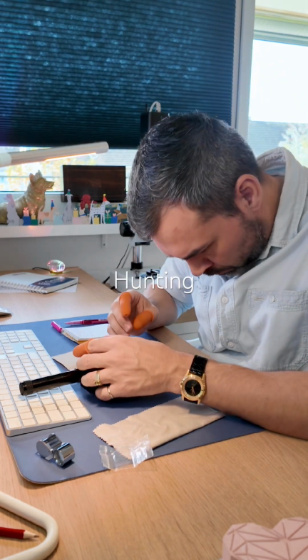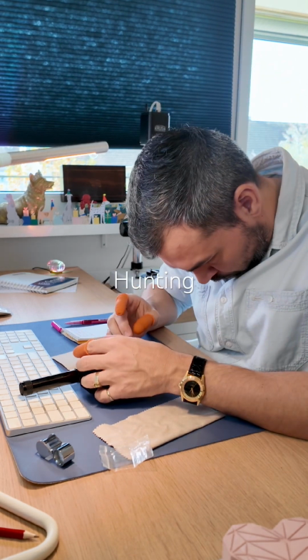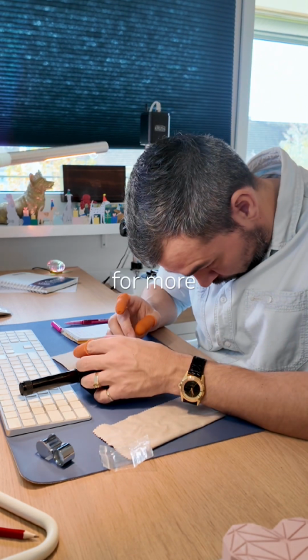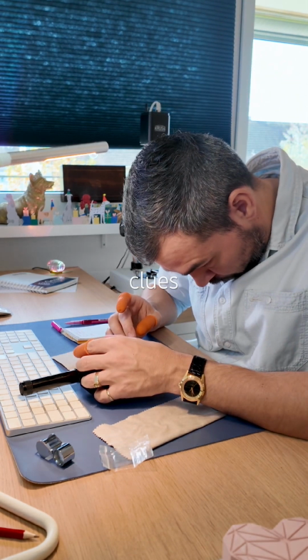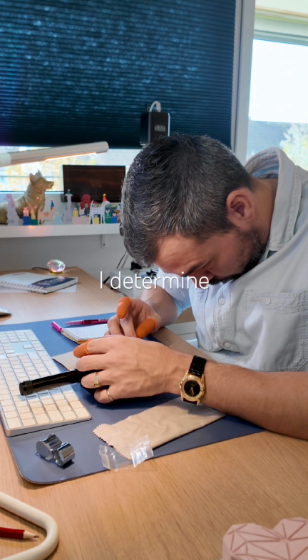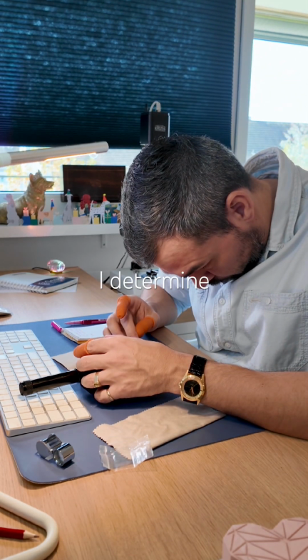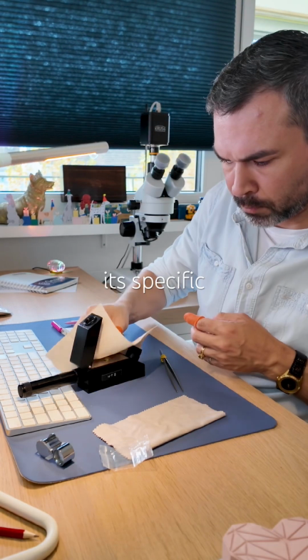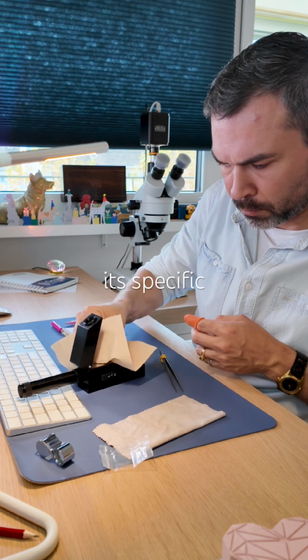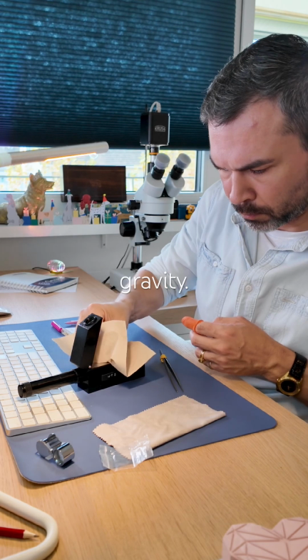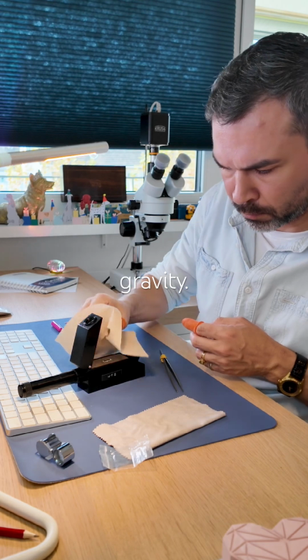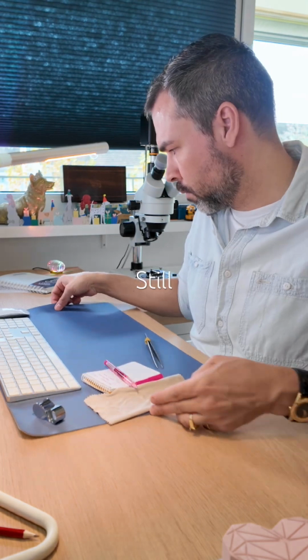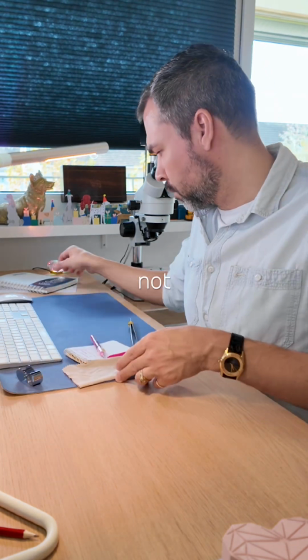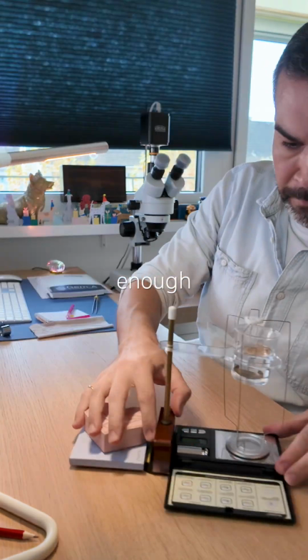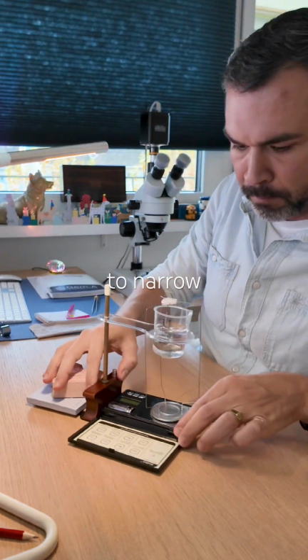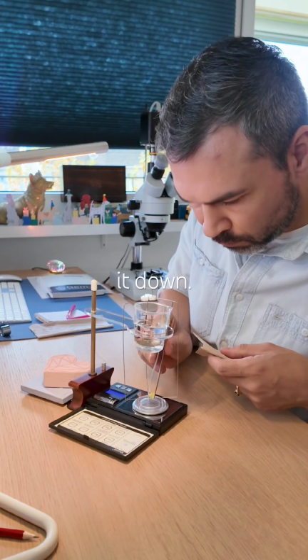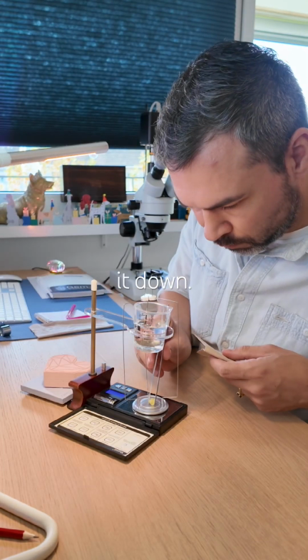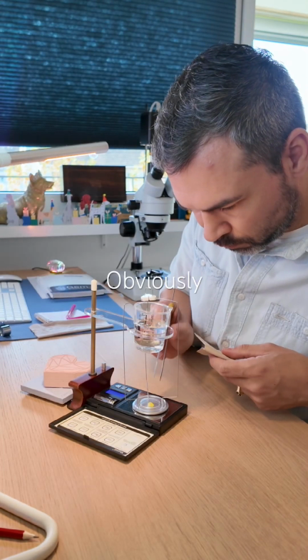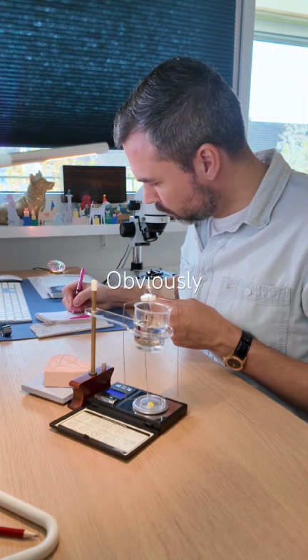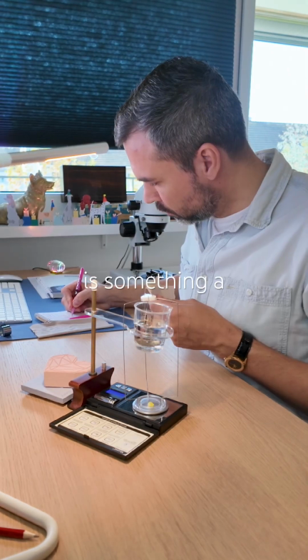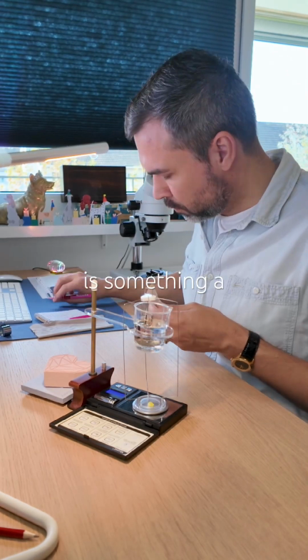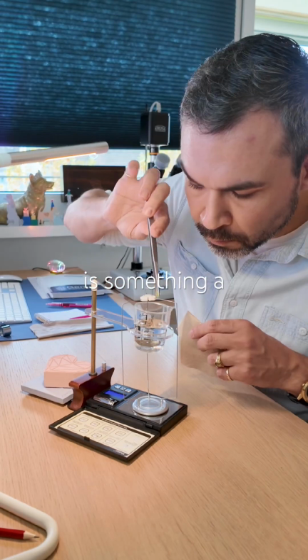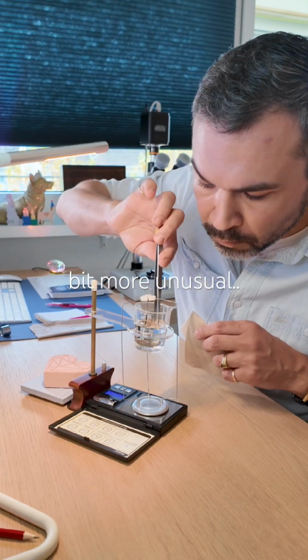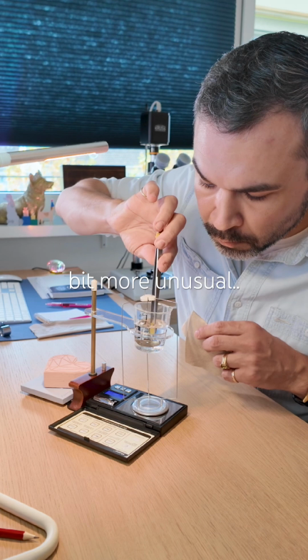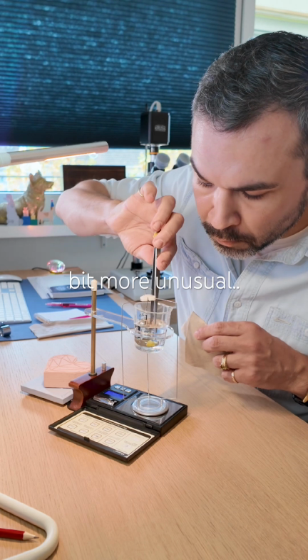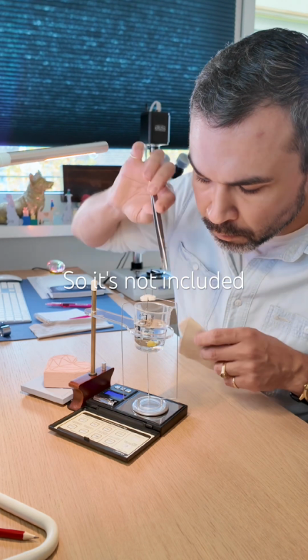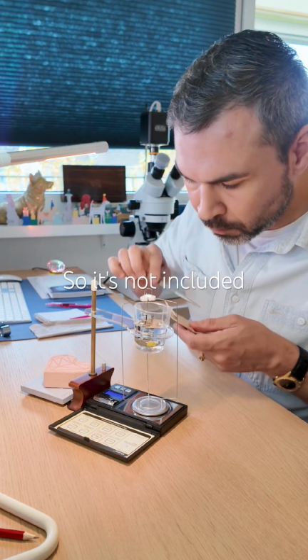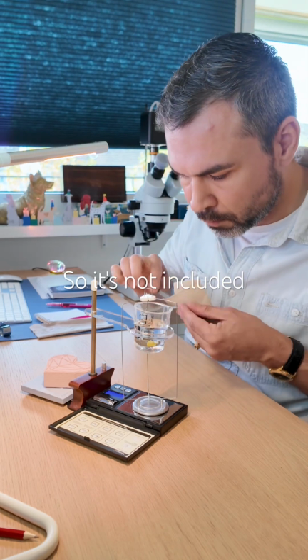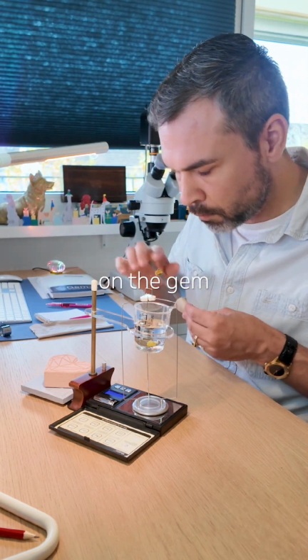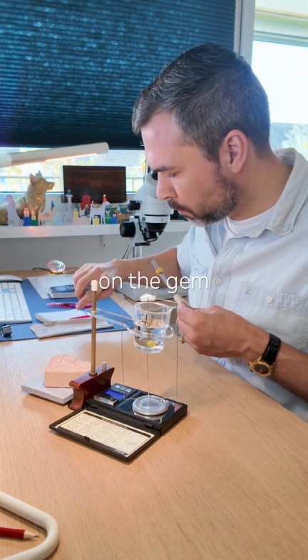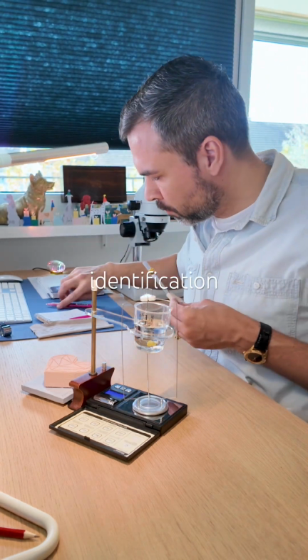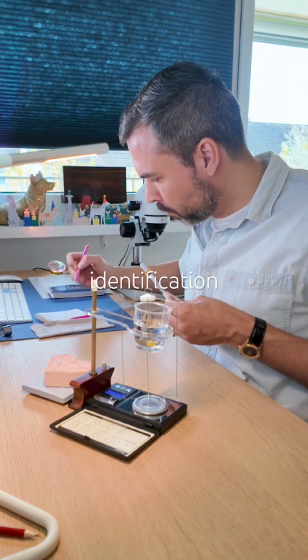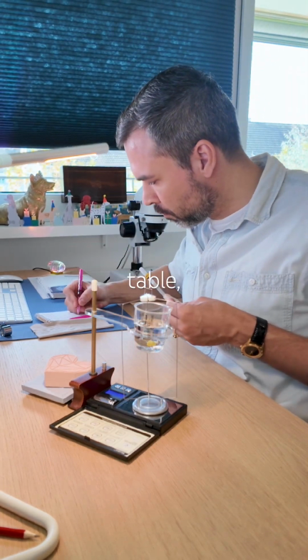Hunting for more clues, I determine its specific gravity. Still not enough to narrow it down. Obviously, it is something a bit more unusual, so it's not included on the gem identification table.